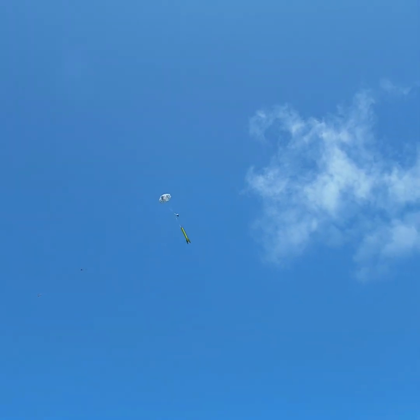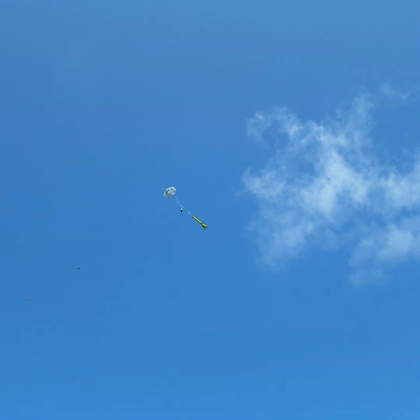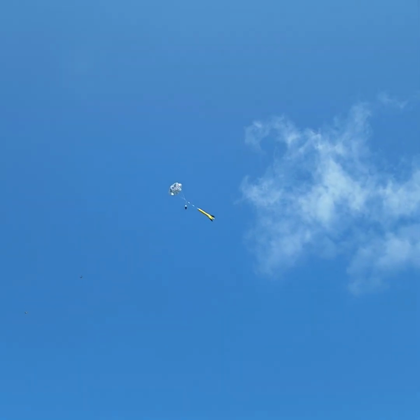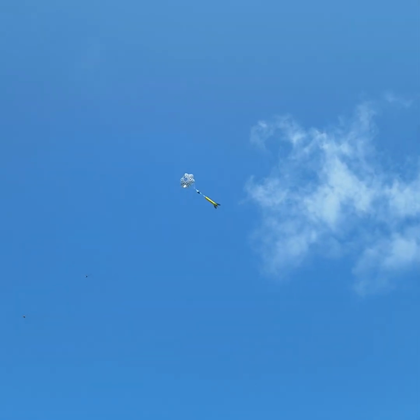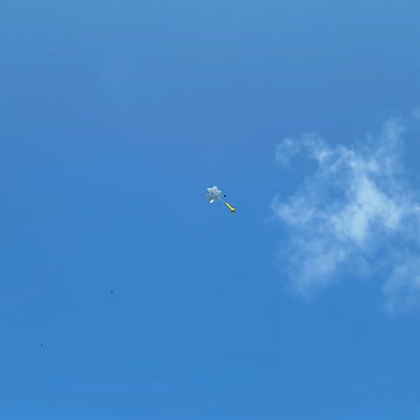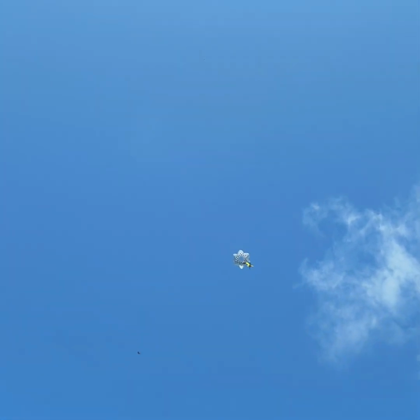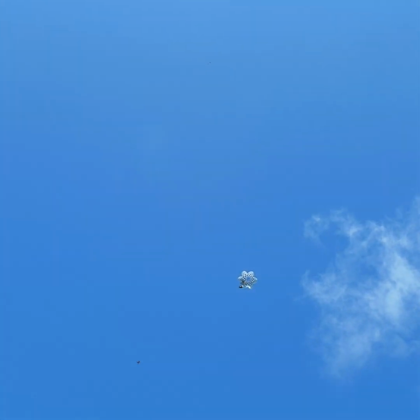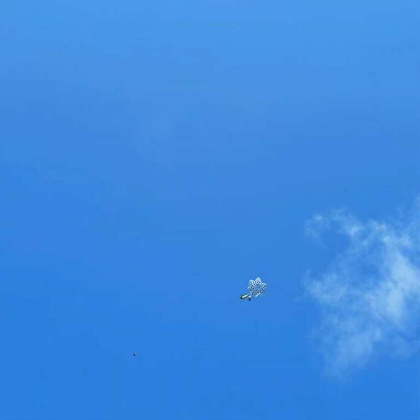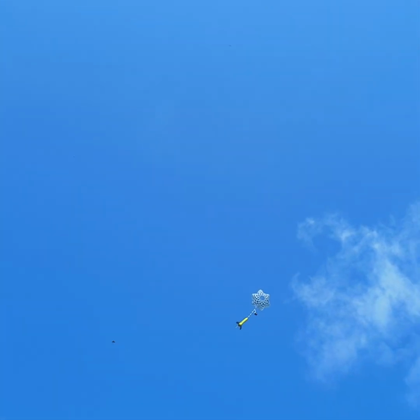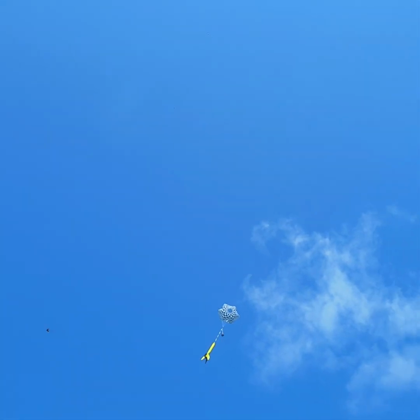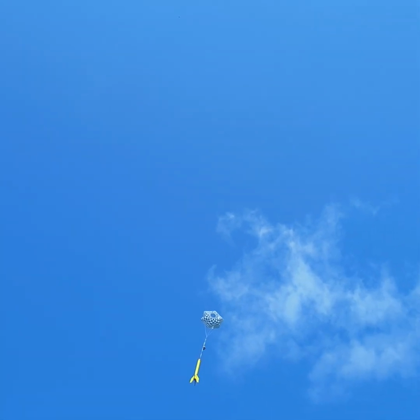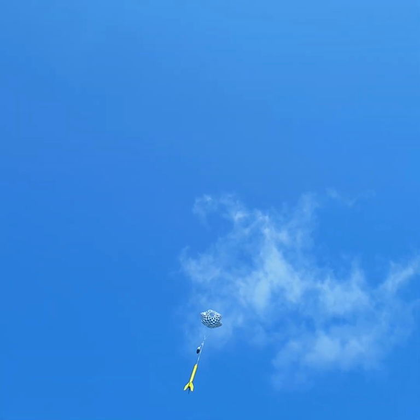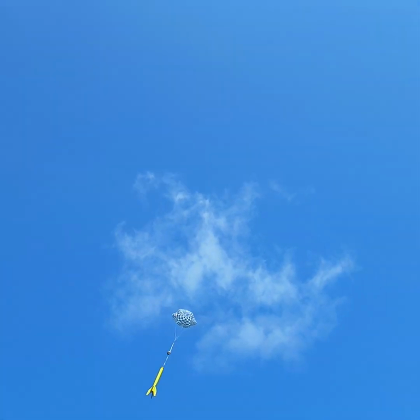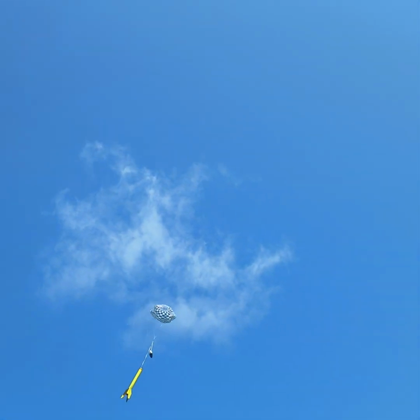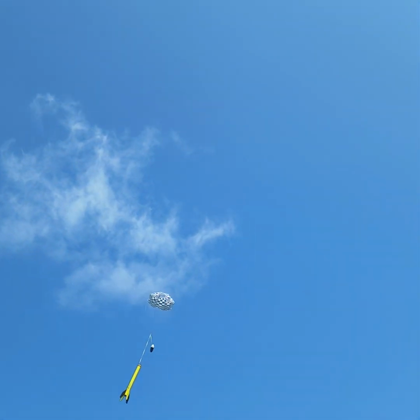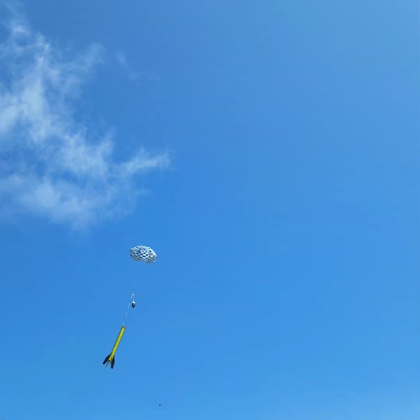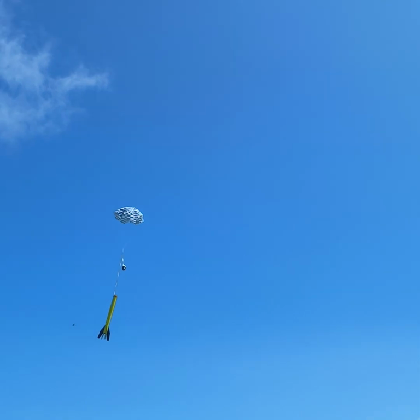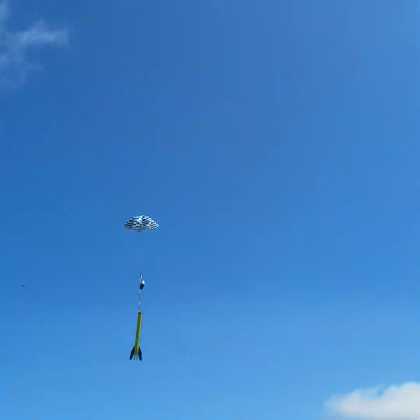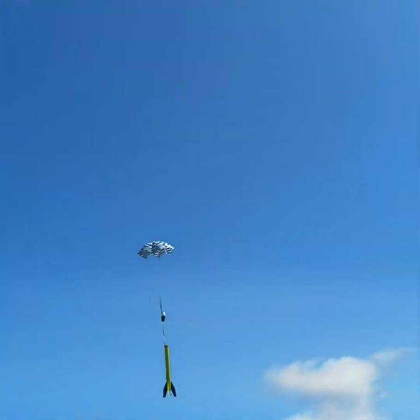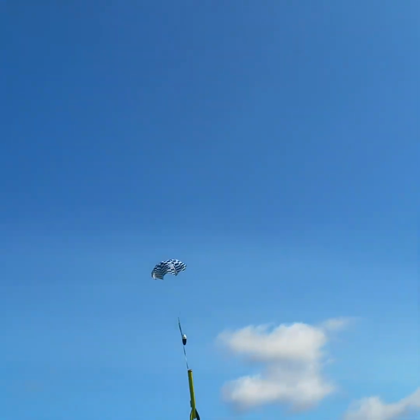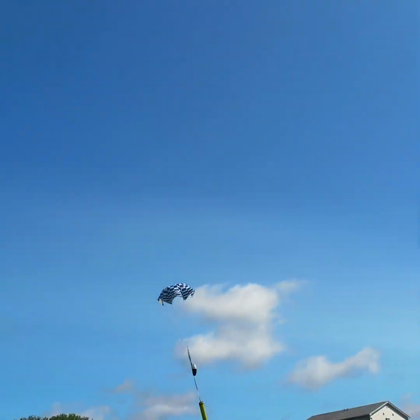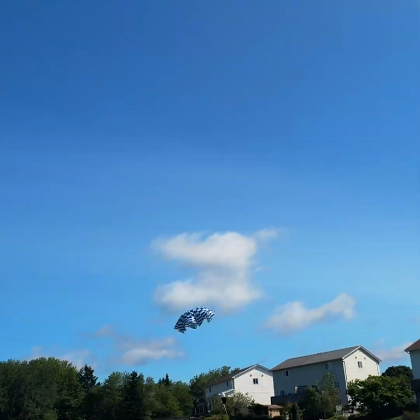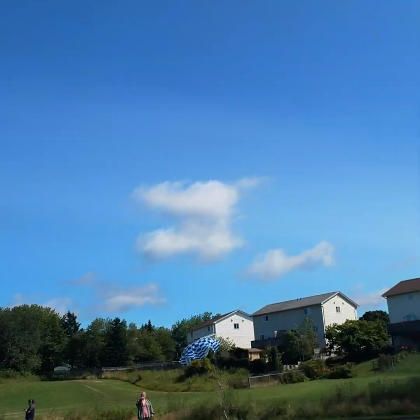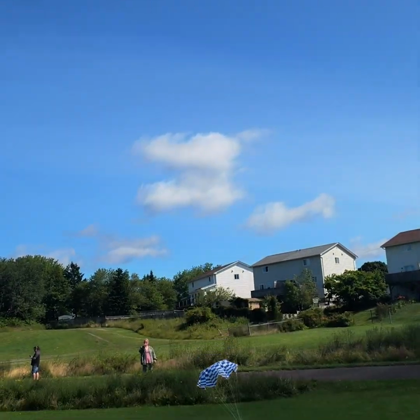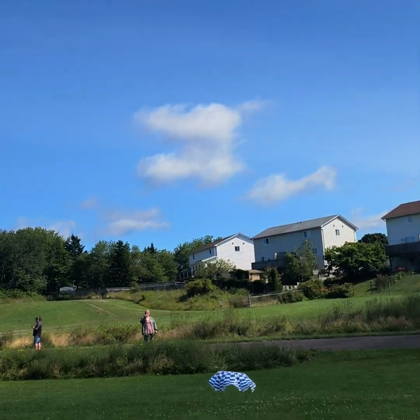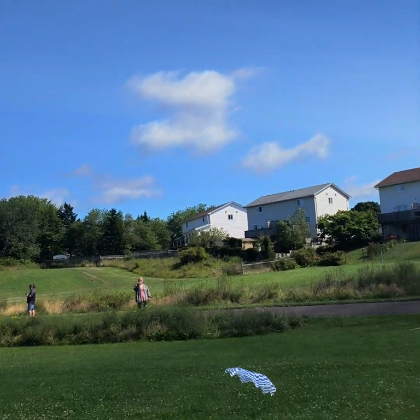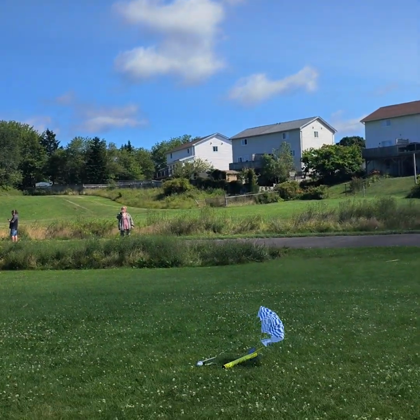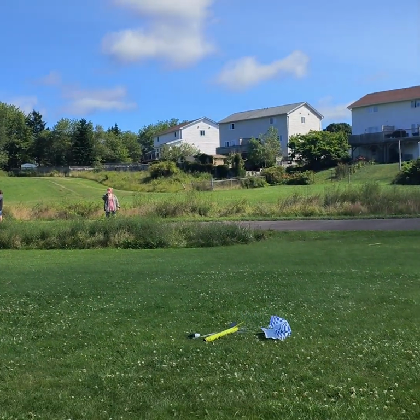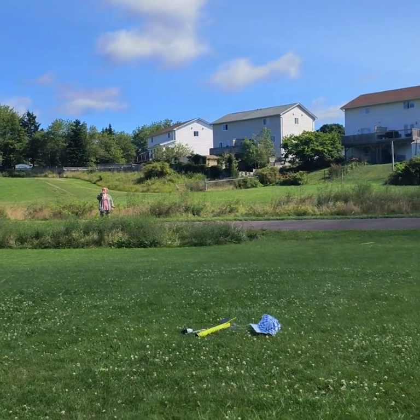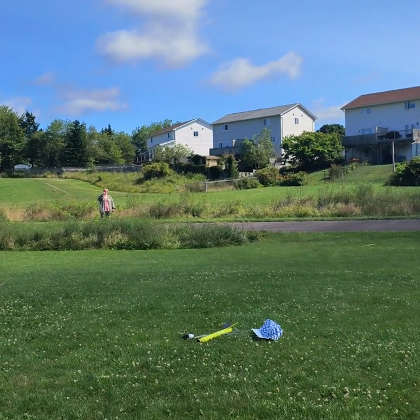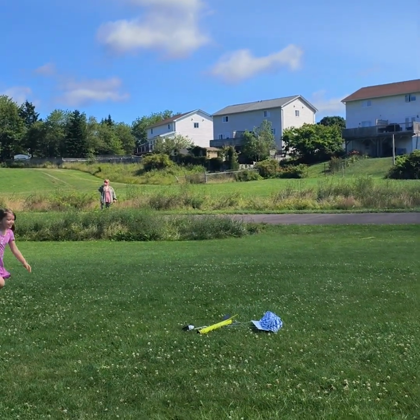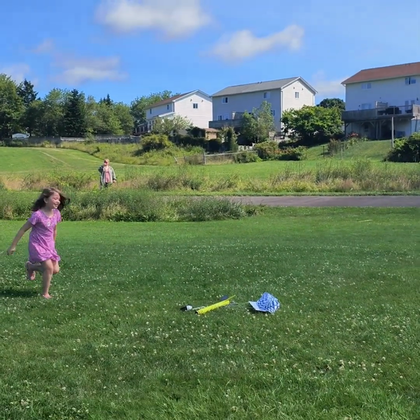Just about perfect — it's gonna land right back almost right on the pad. Nice shot.